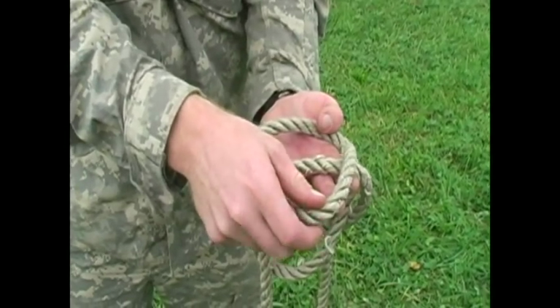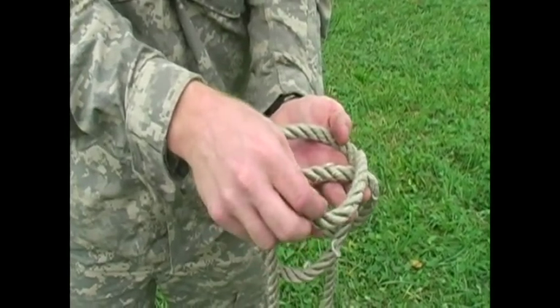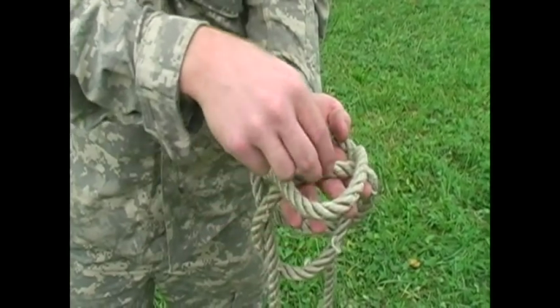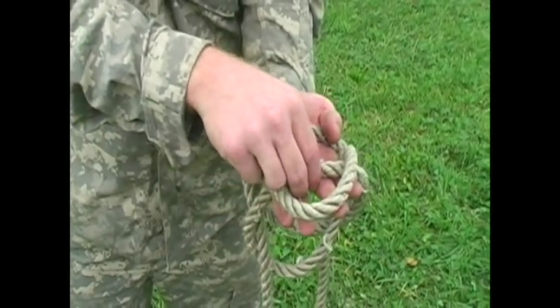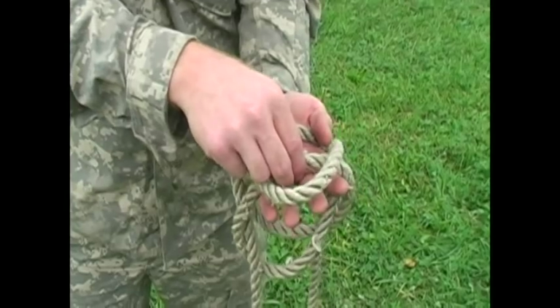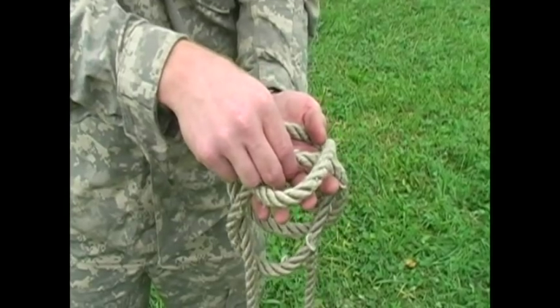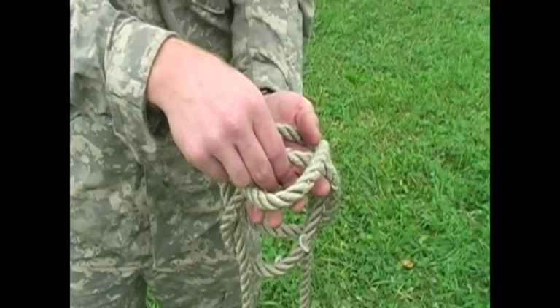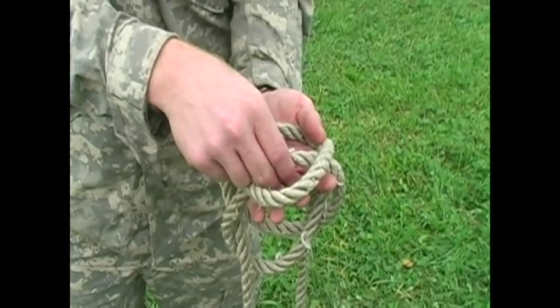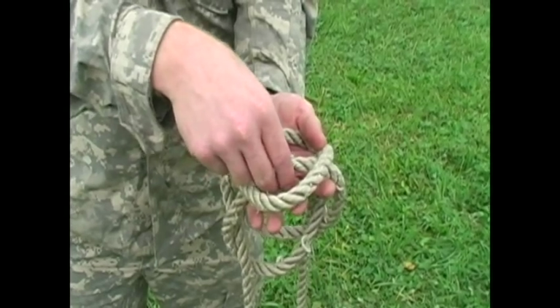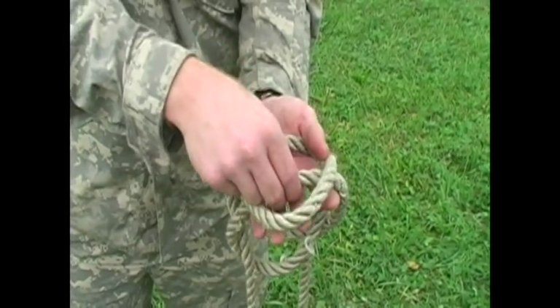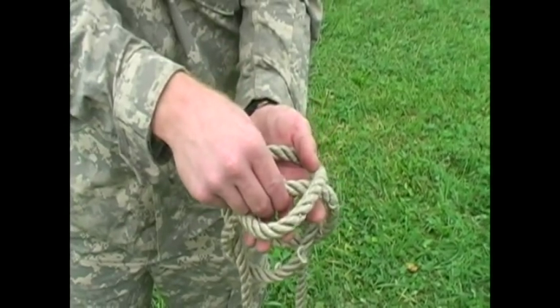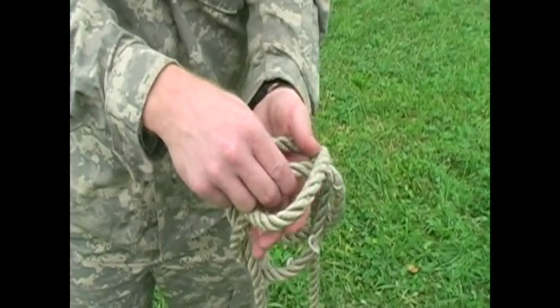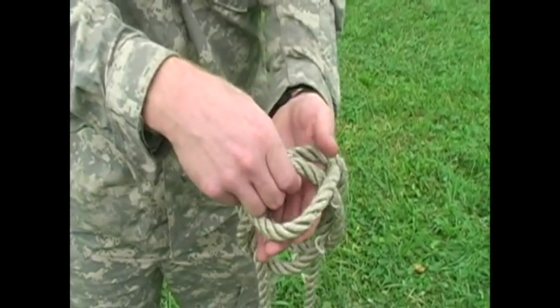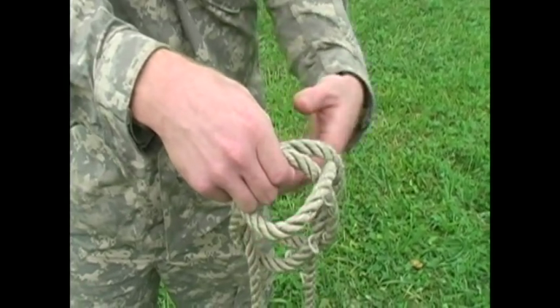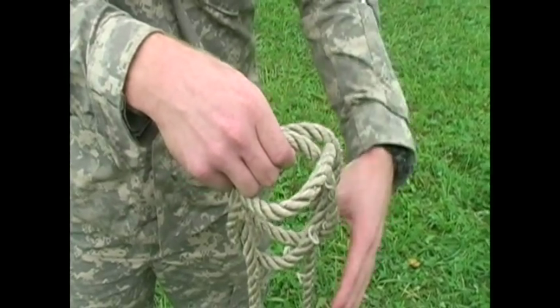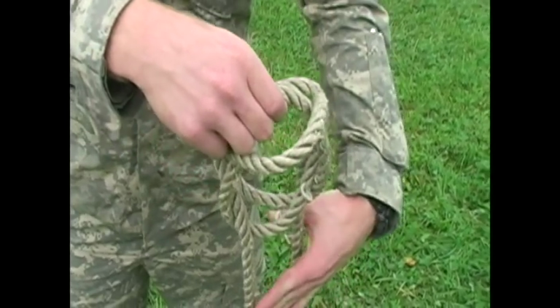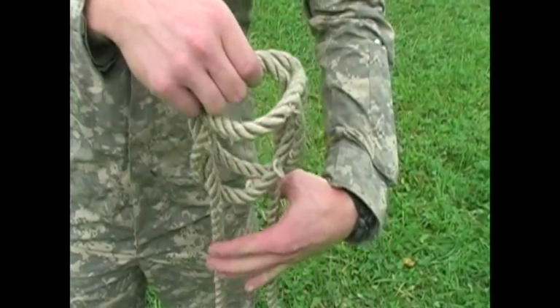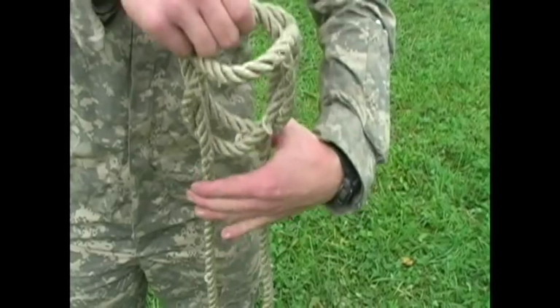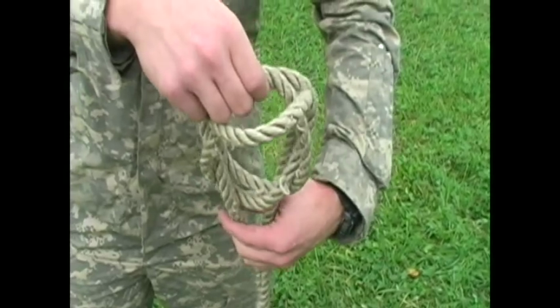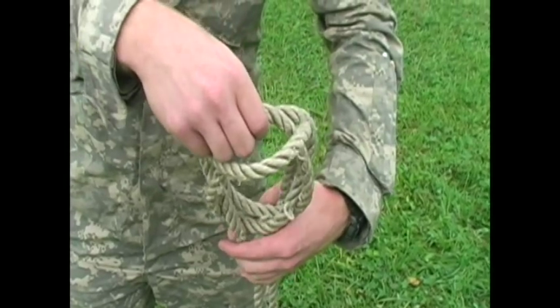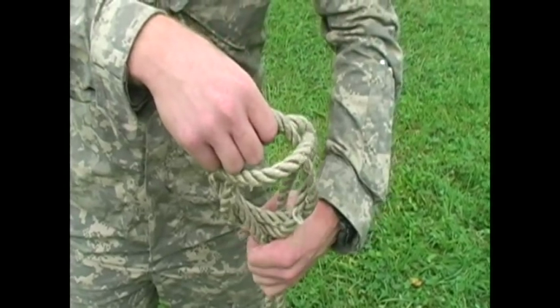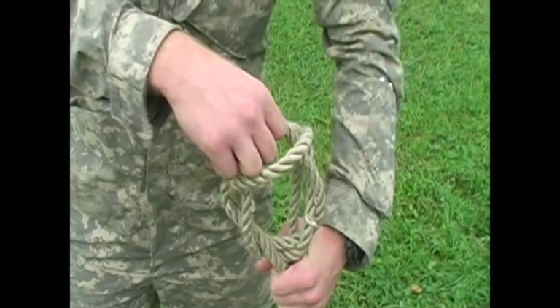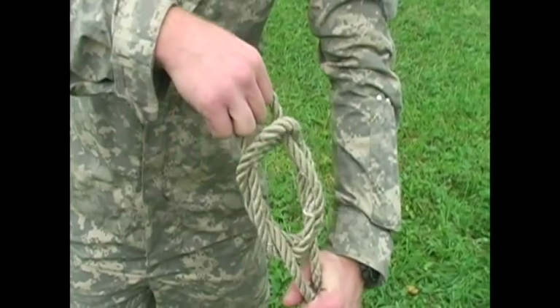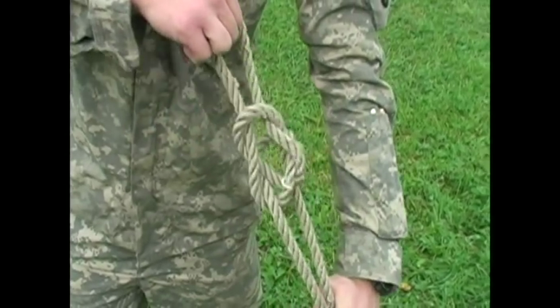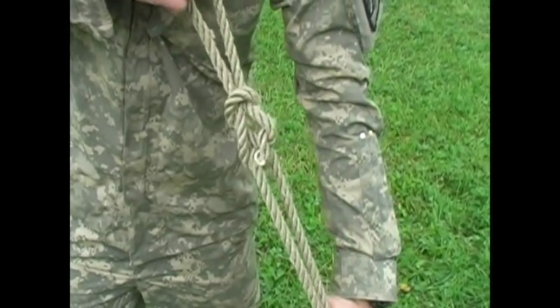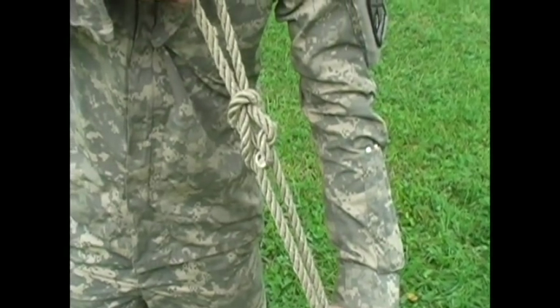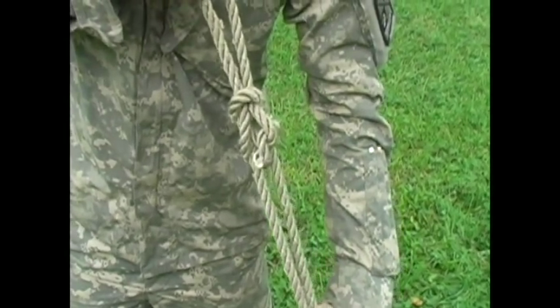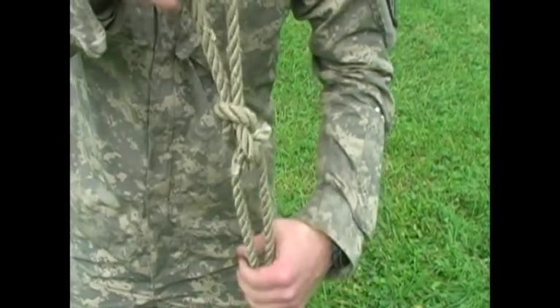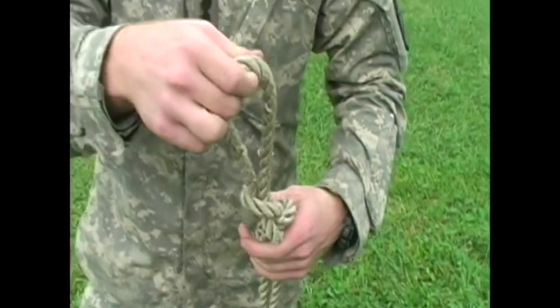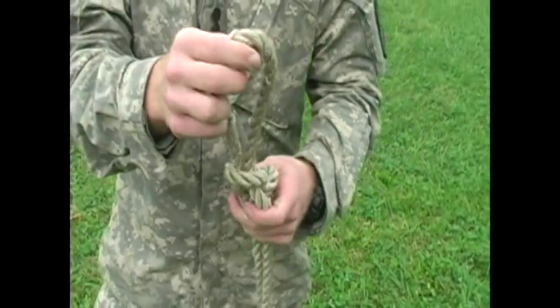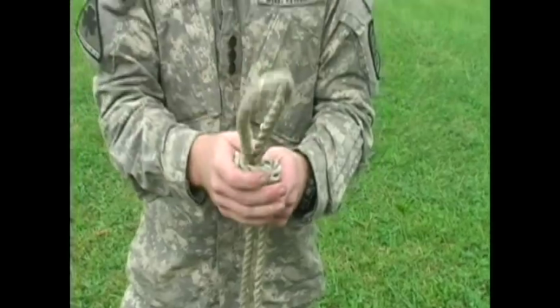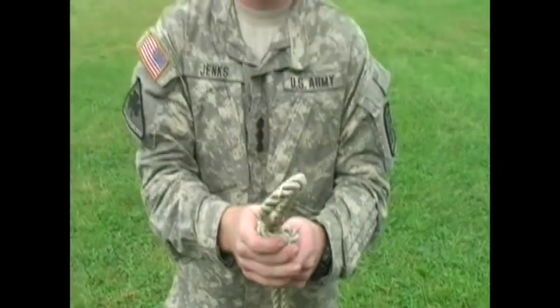This will be the fourth time you're pulling the middle rope. Grab the middle rope, grab the two loose ends right here, and pull. And this will be the Wireman's Knot.